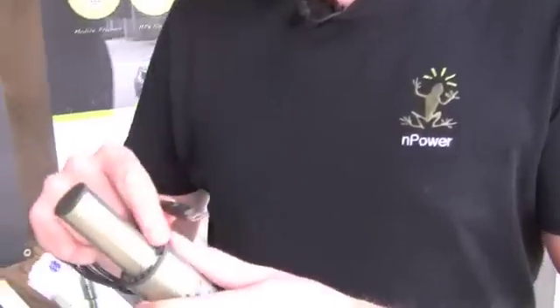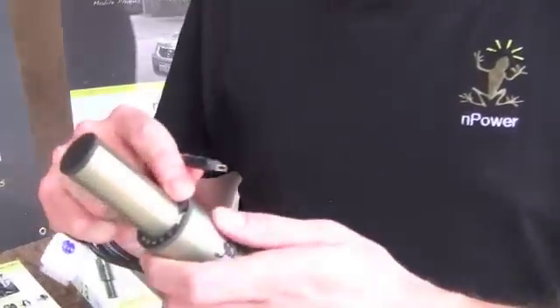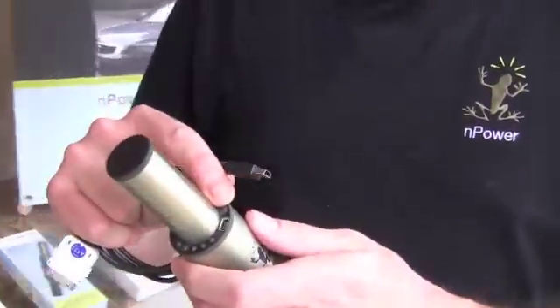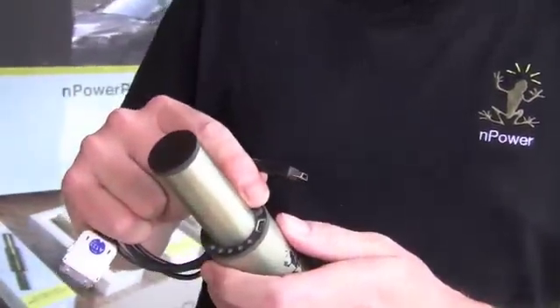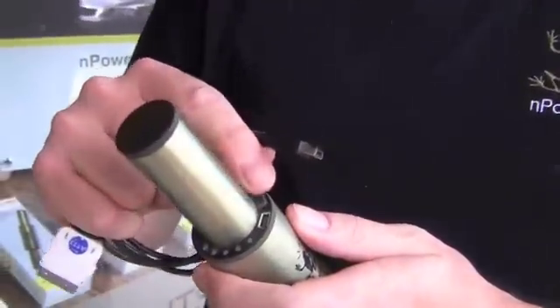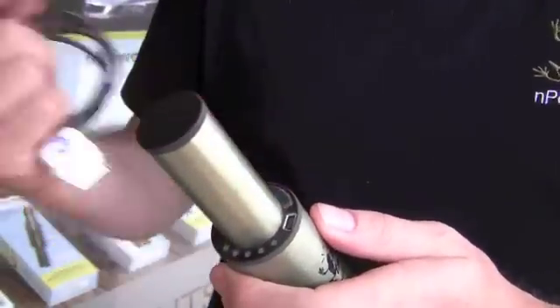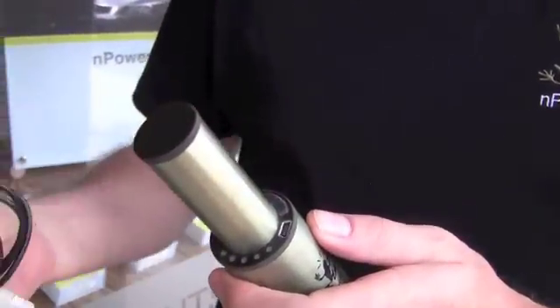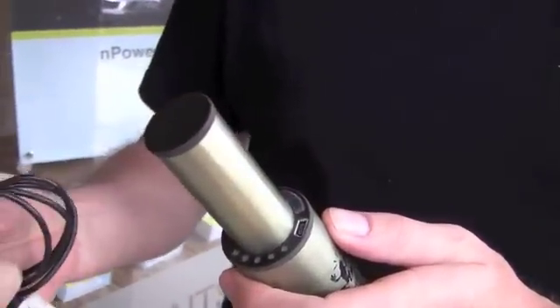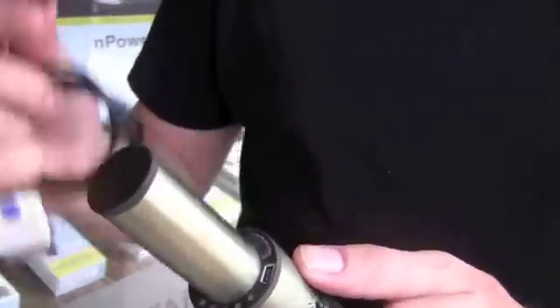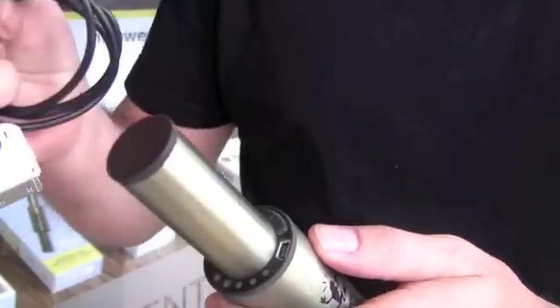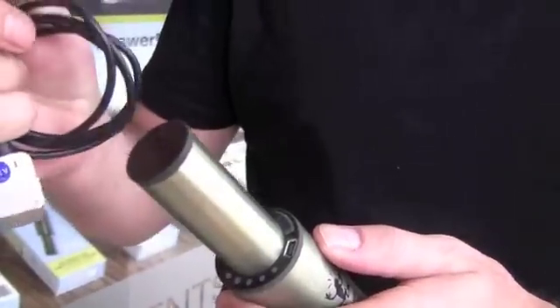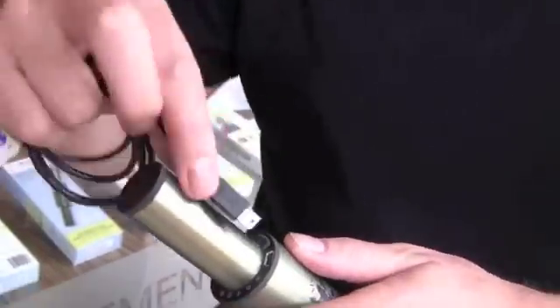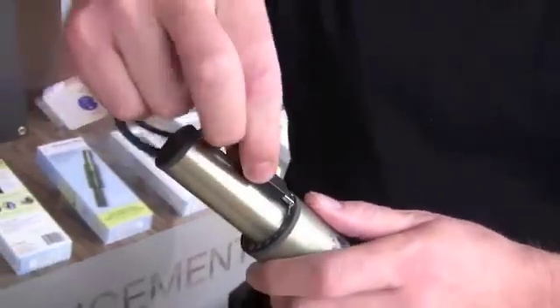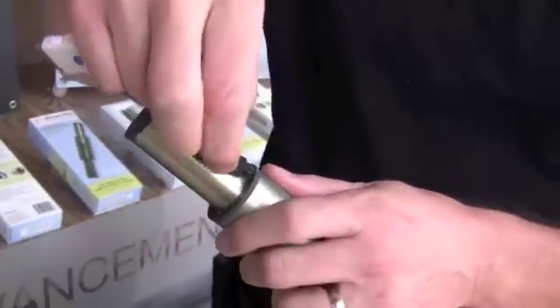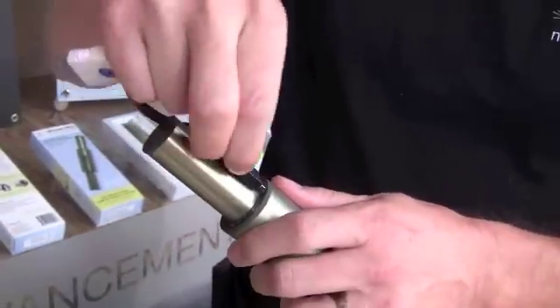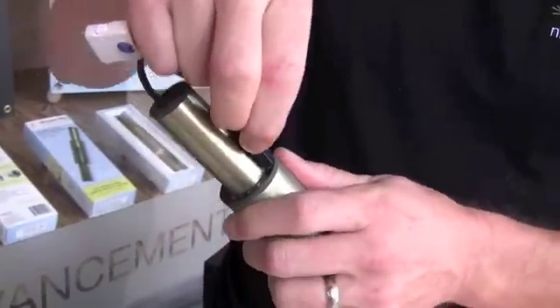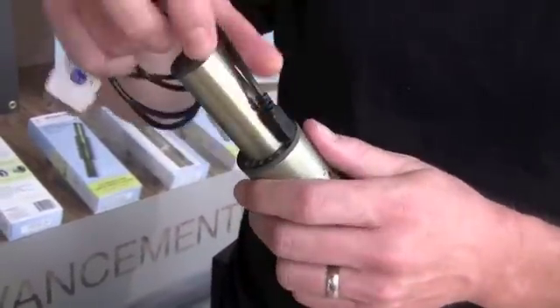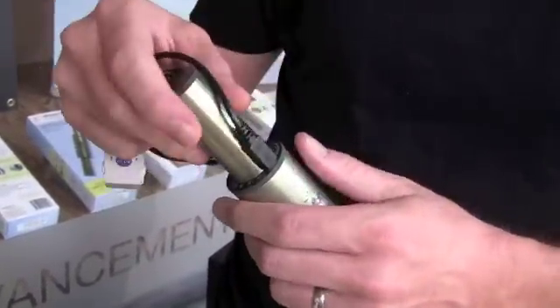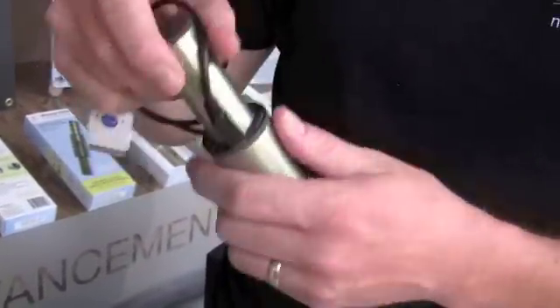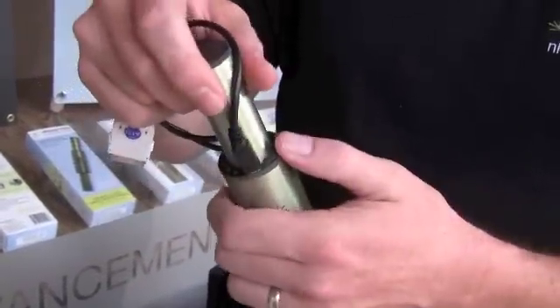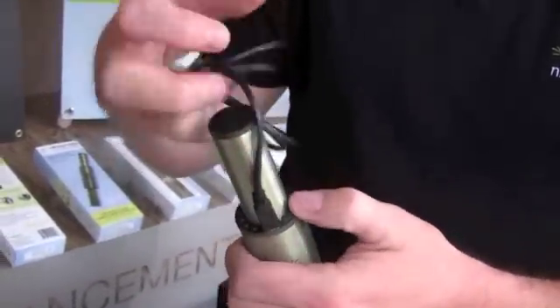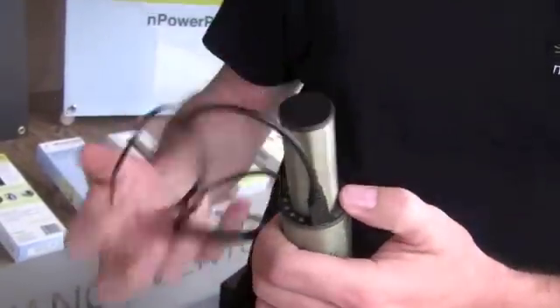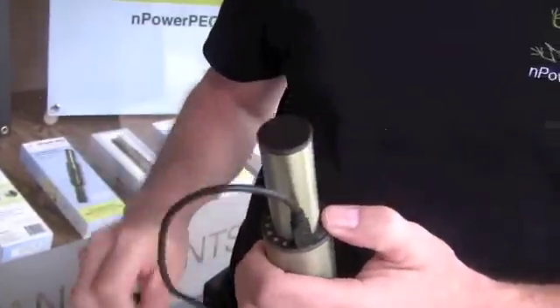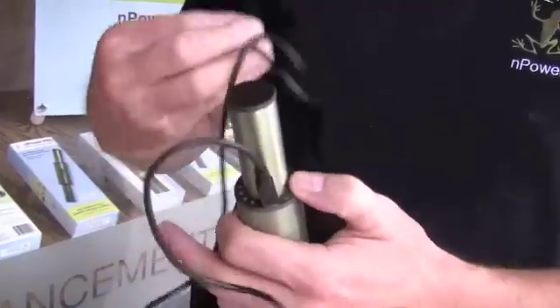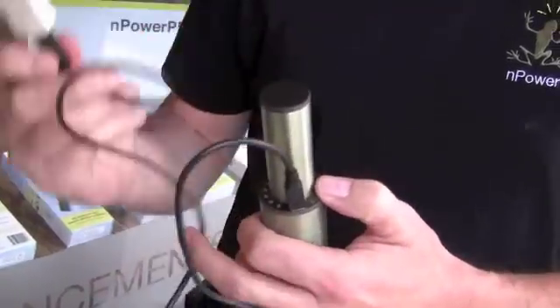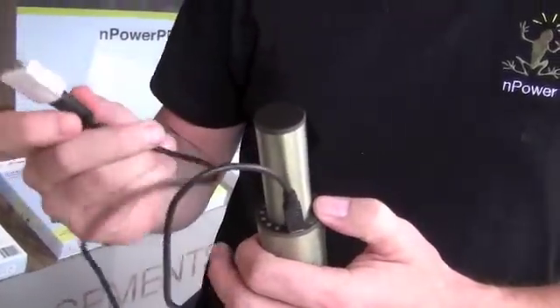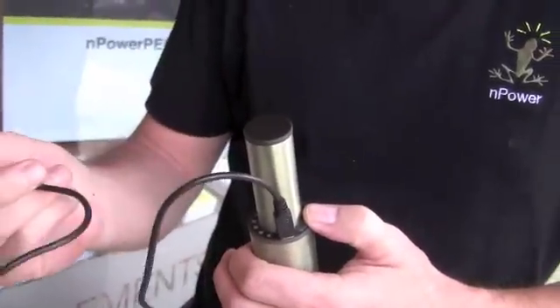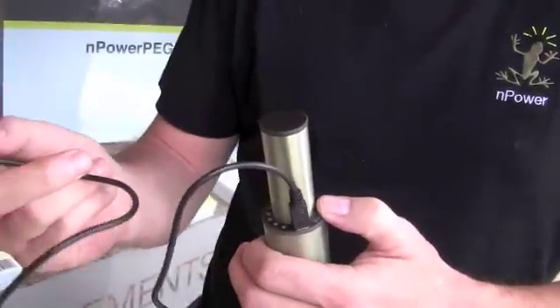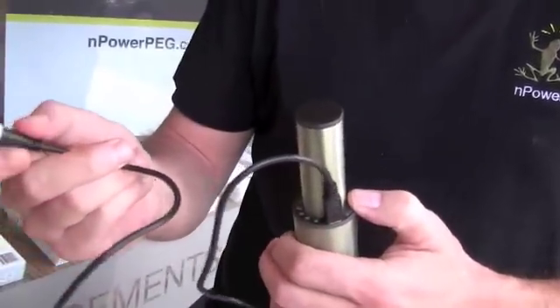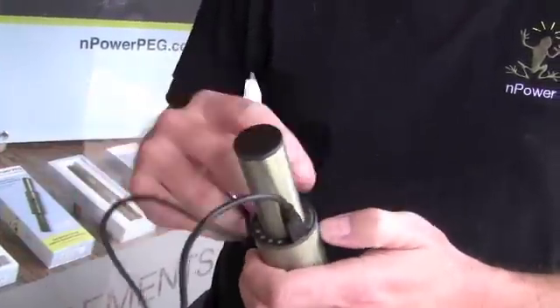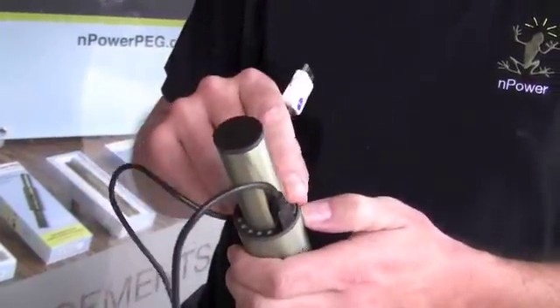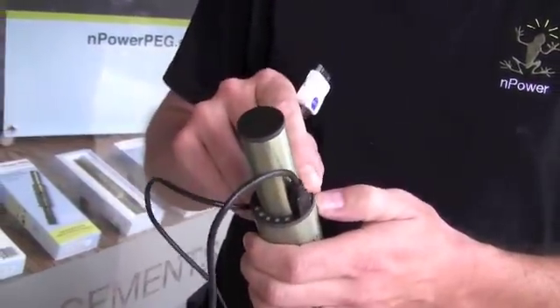We use a USB protocol to be able to put the power across to your device. You simply need the cable that comes with the PEG — you attach it, plug this connector into your mobile electronic device, and then you simply hit the button.